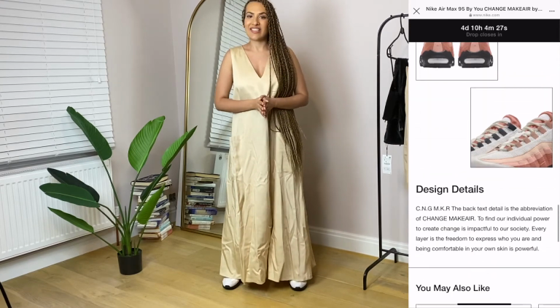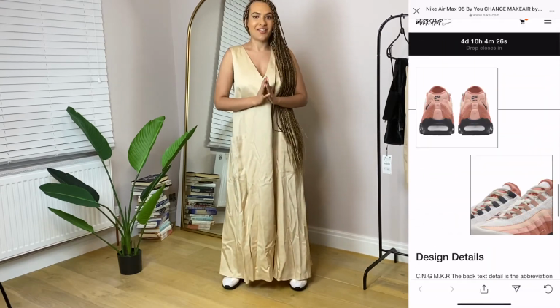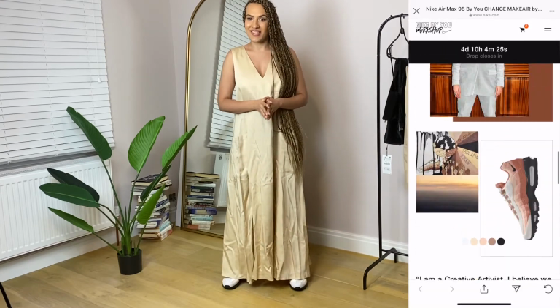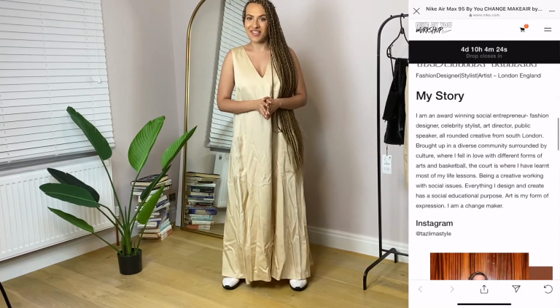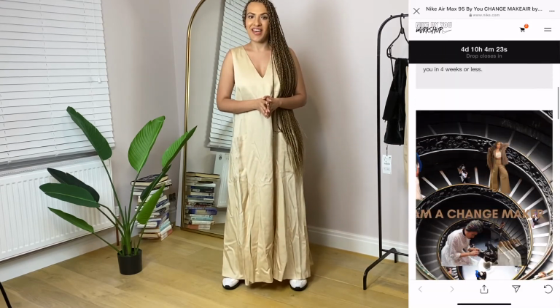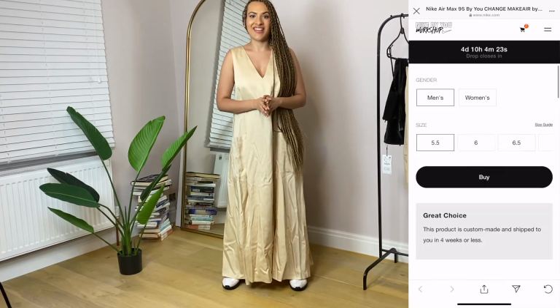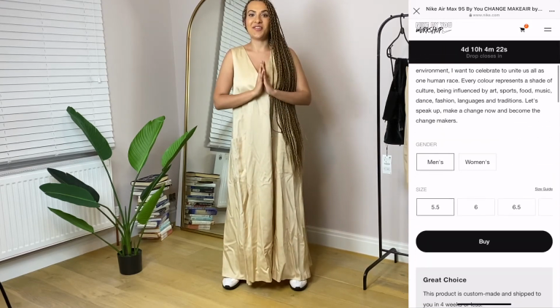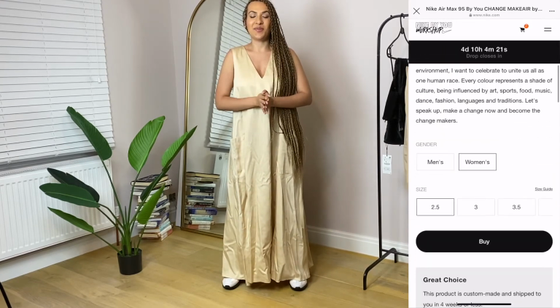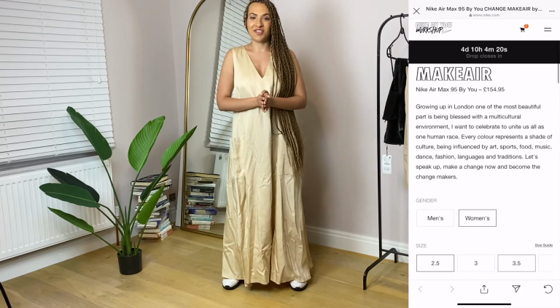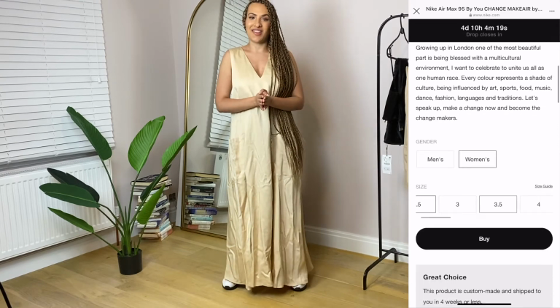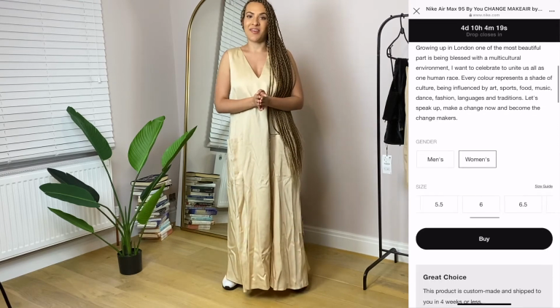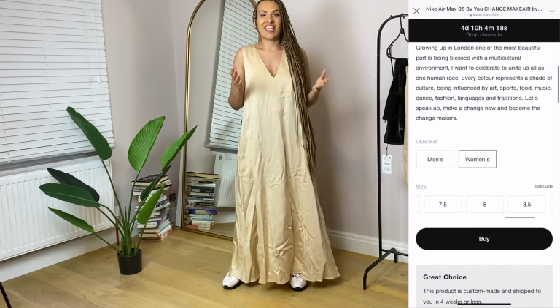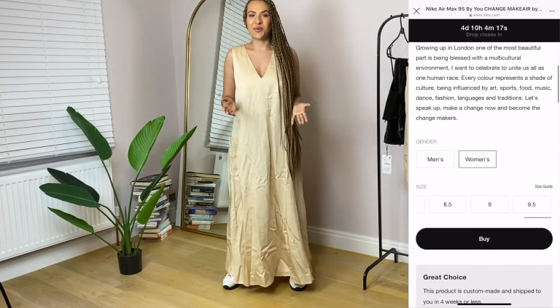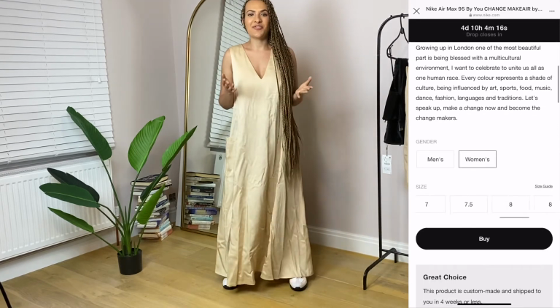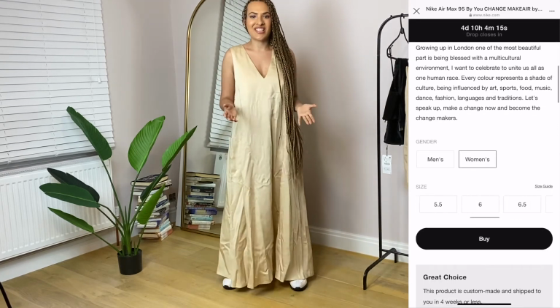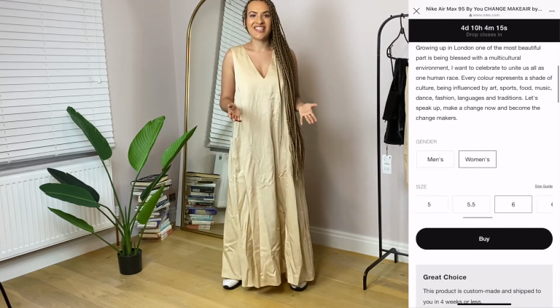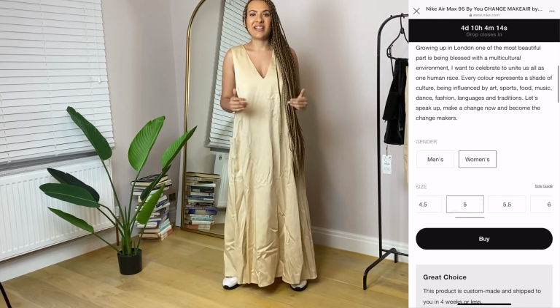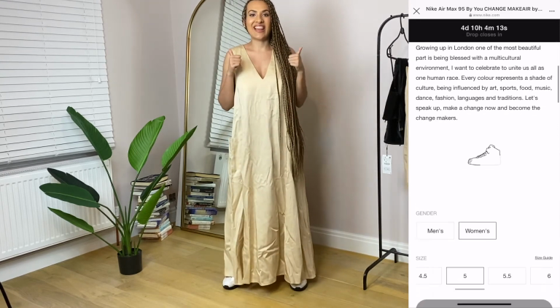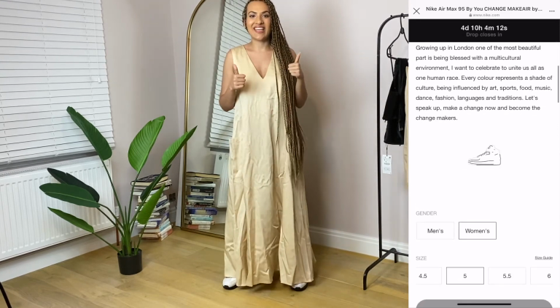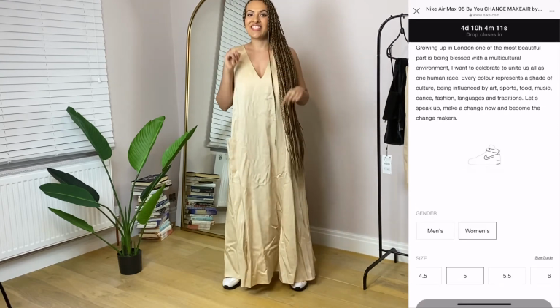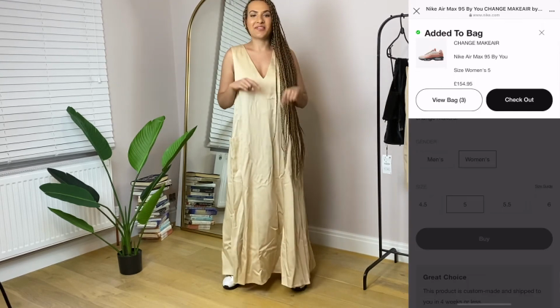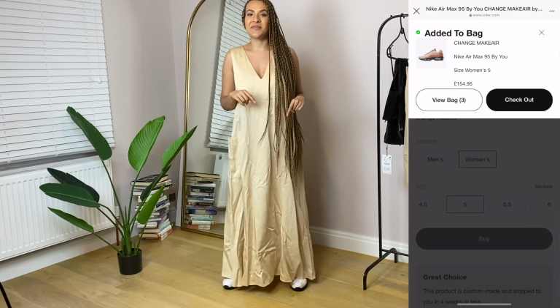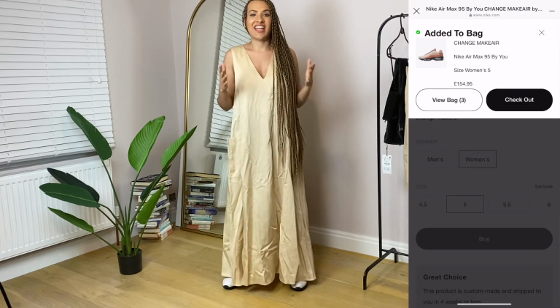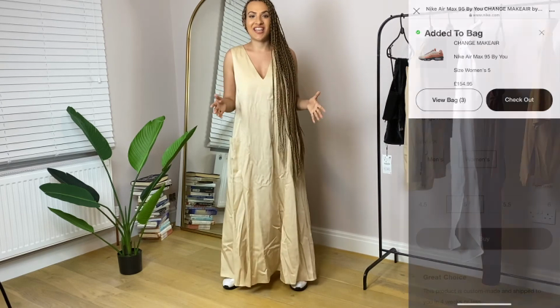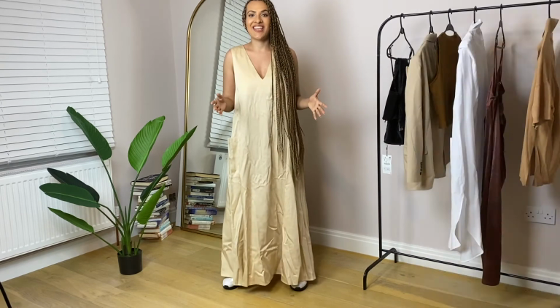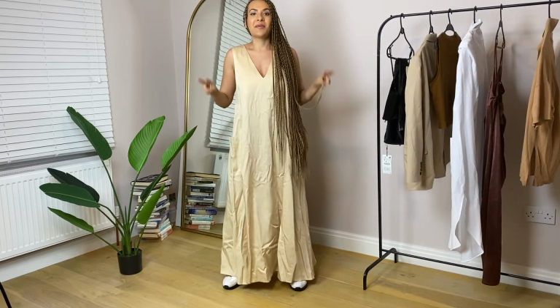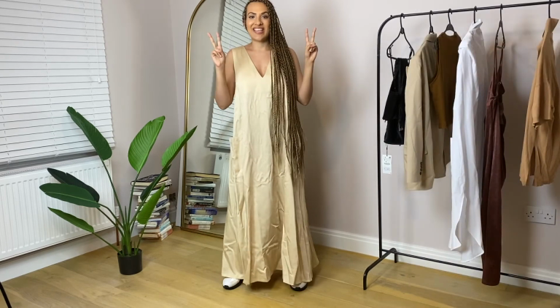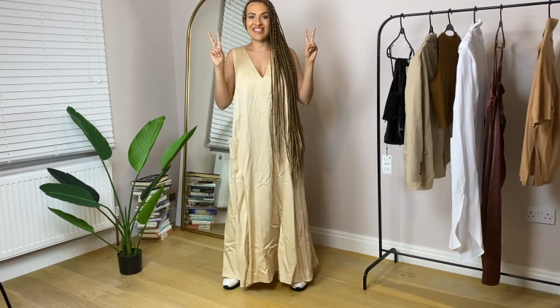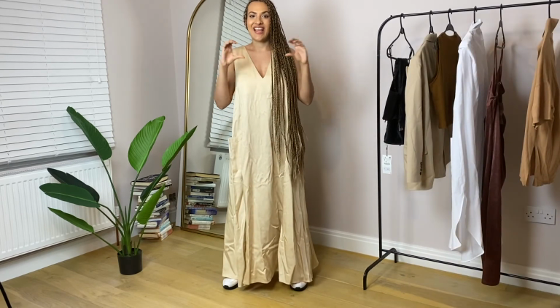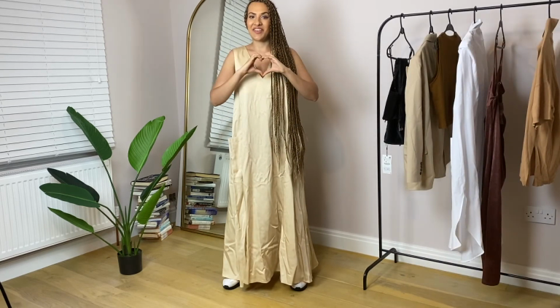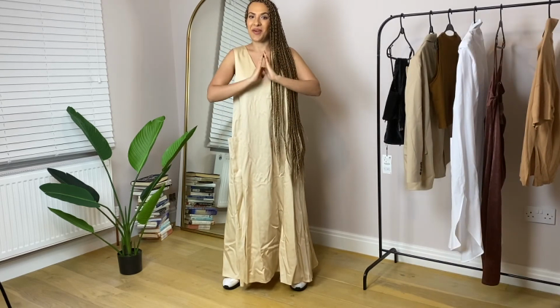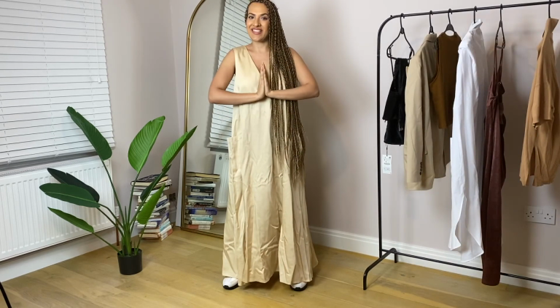I hope you've got your Change Makeair in time. Please do share your pictures once your Change Makeair arrives — would love to see how you style them and how you are enjoying them. Thank you so much for watching. Please like, subscribe, and share. Peace, love and blessings!